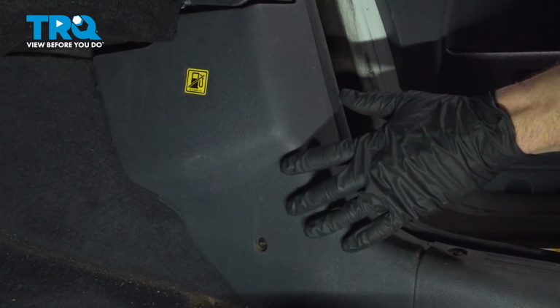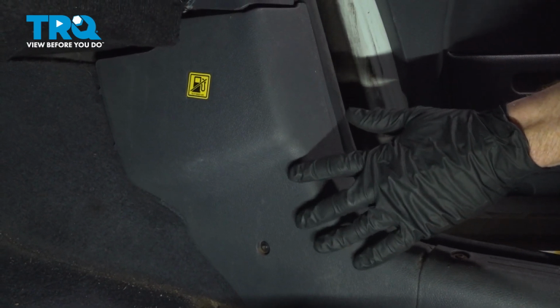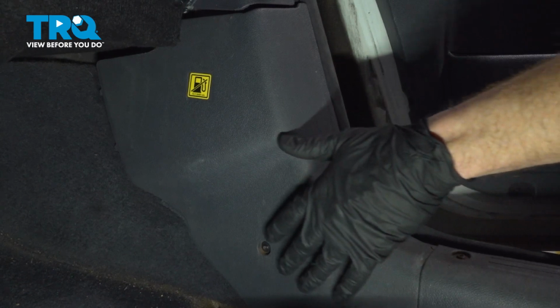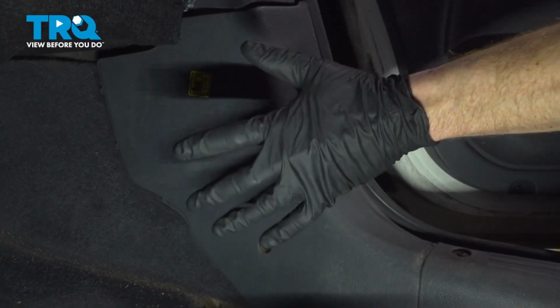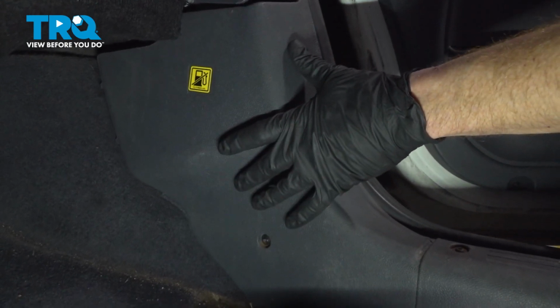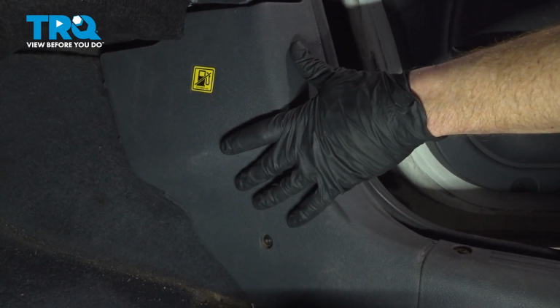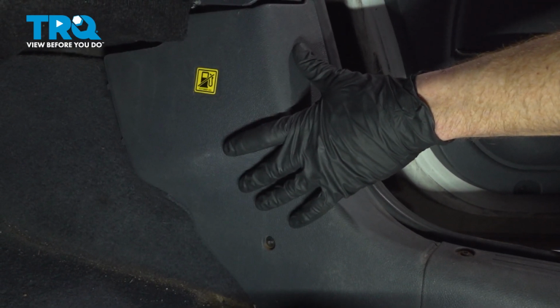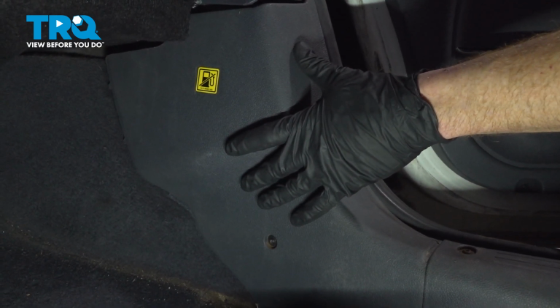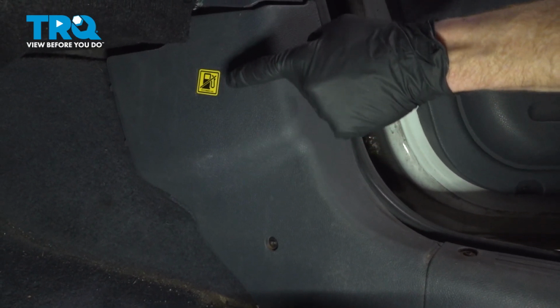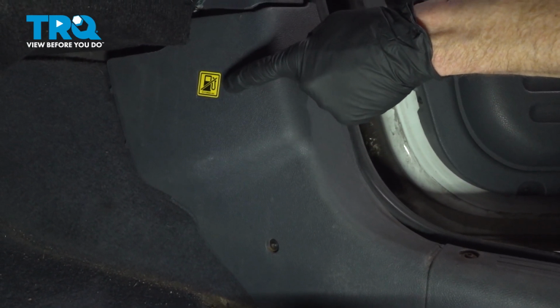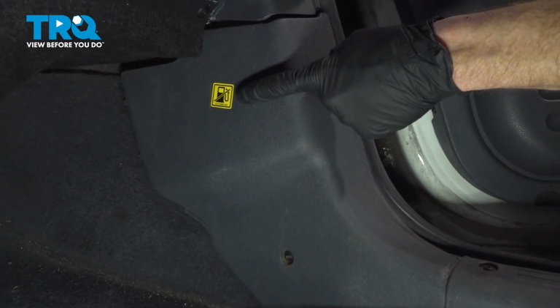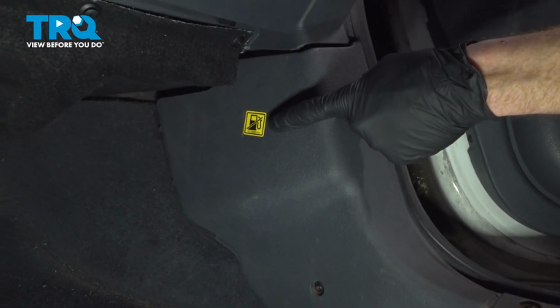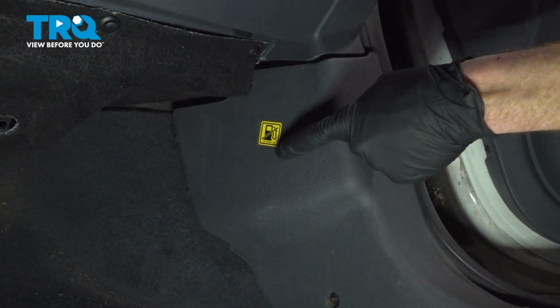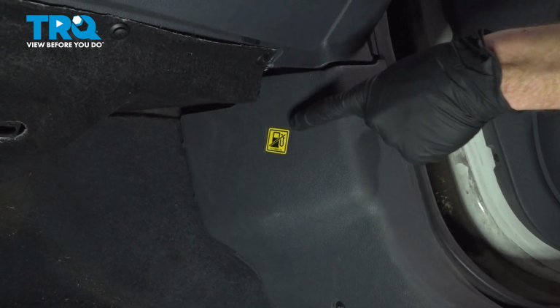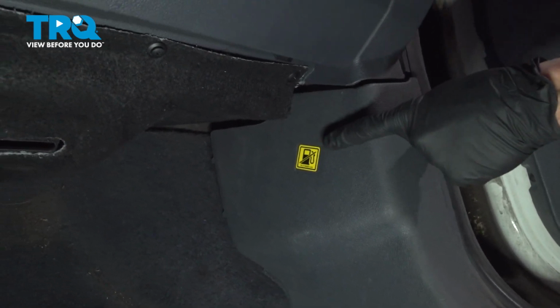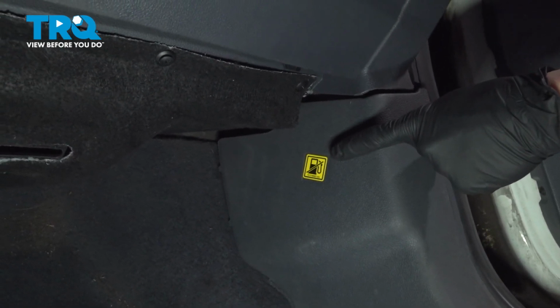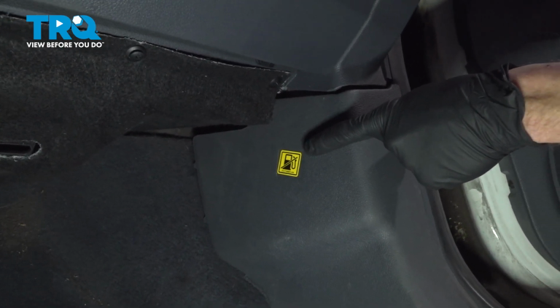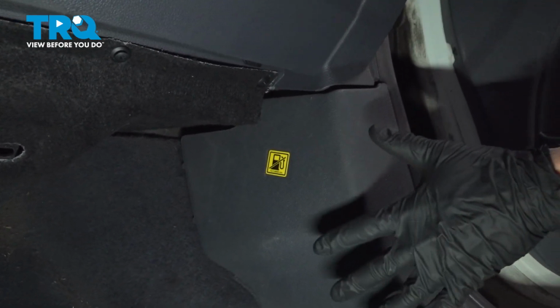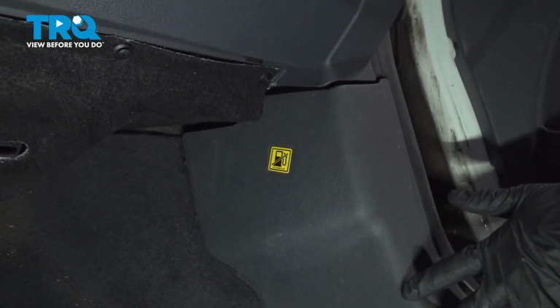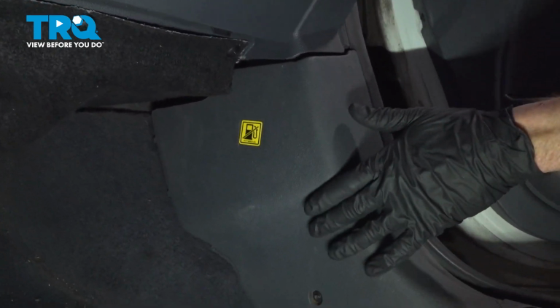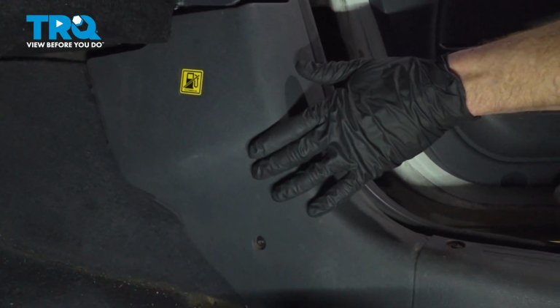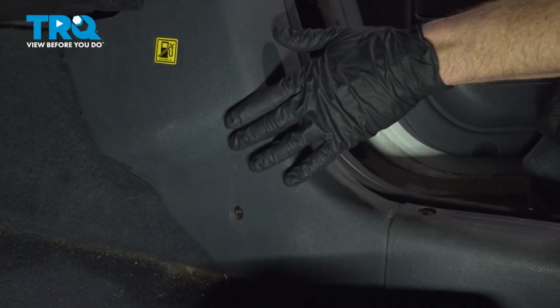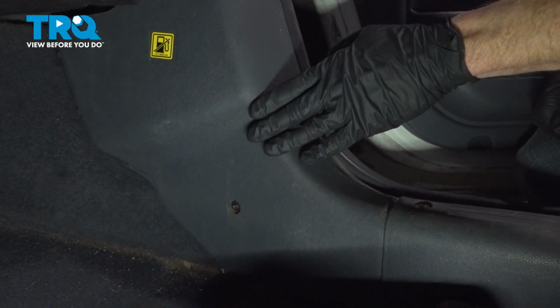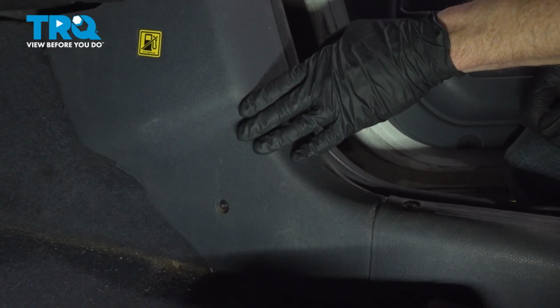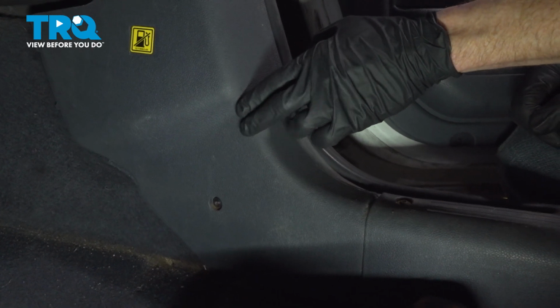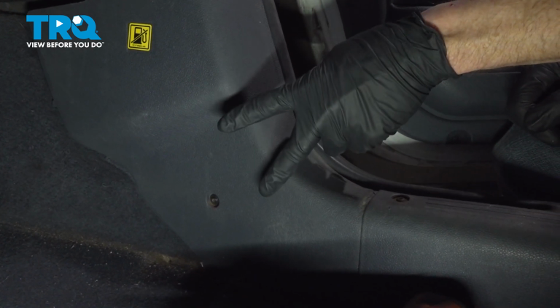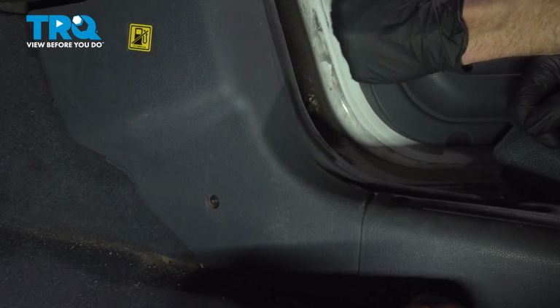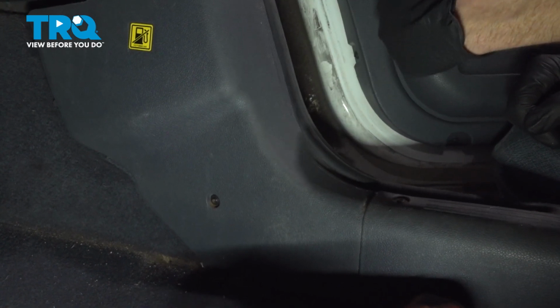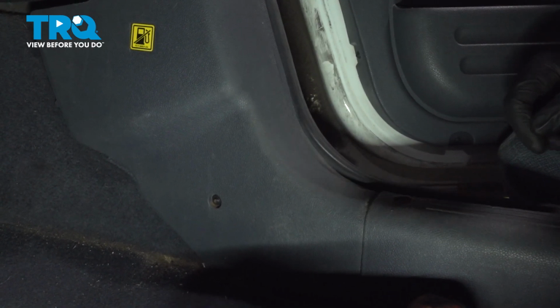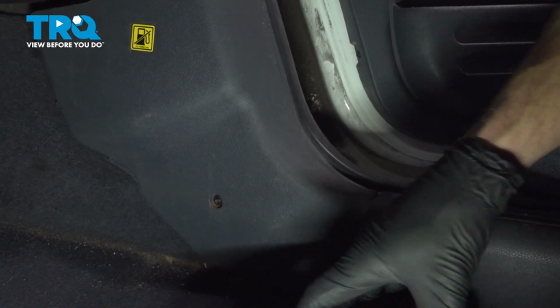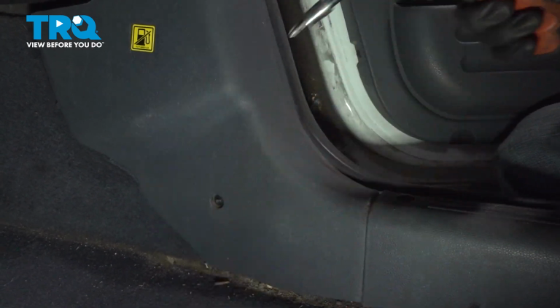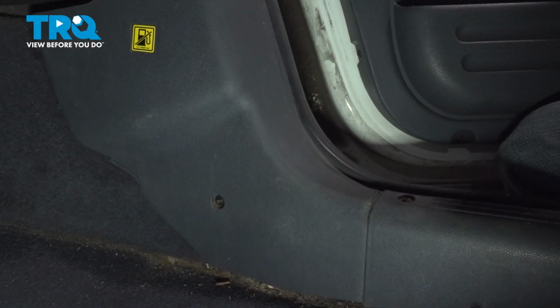Once you've done that, make your way into the passenger side of the vehicle. Right up front, underneath the glove box, you're going to find this little sticker. We're going to remove this trim panel. To remove the trim panel, you'll find two Phillips-head screws holding it in place. Remove the pair.